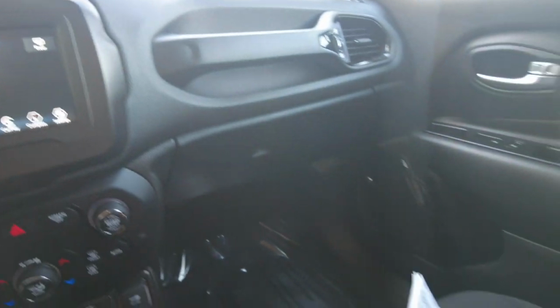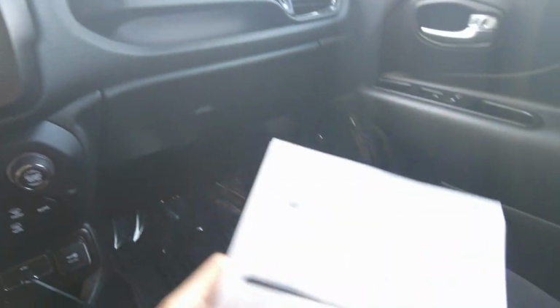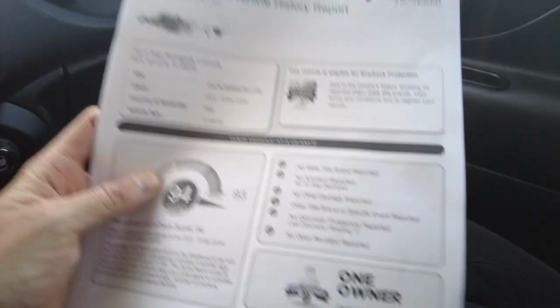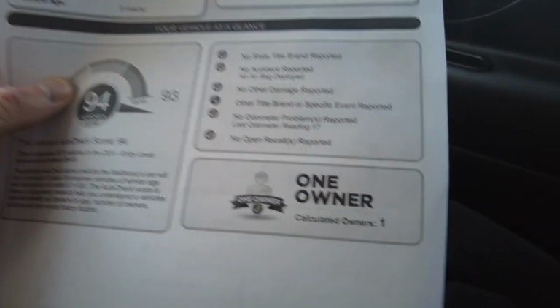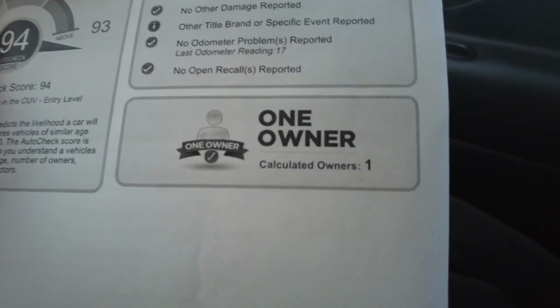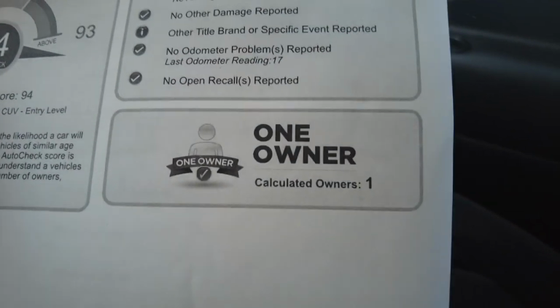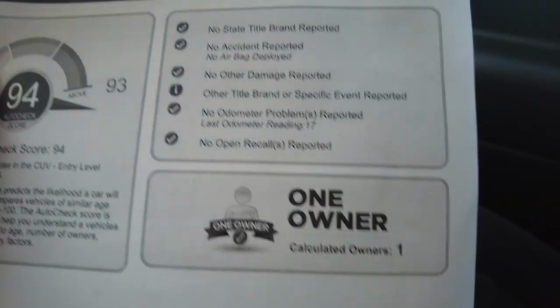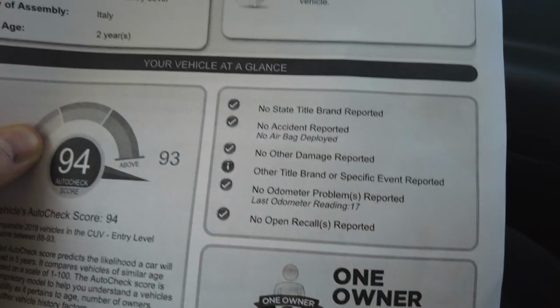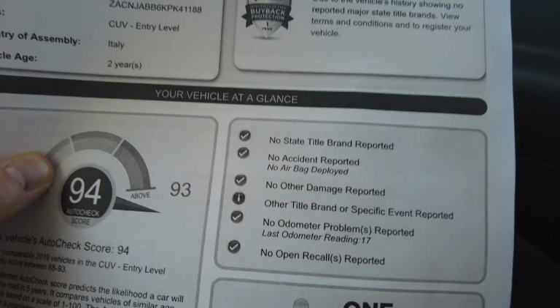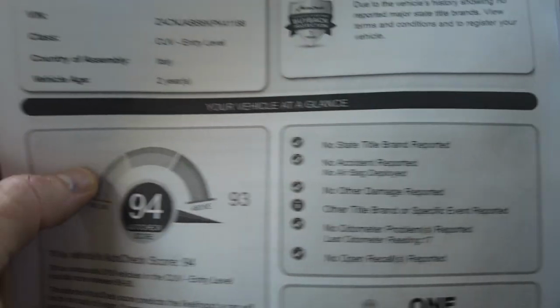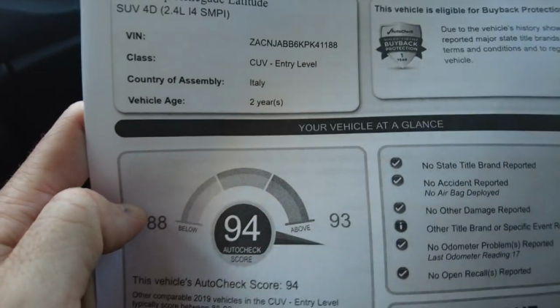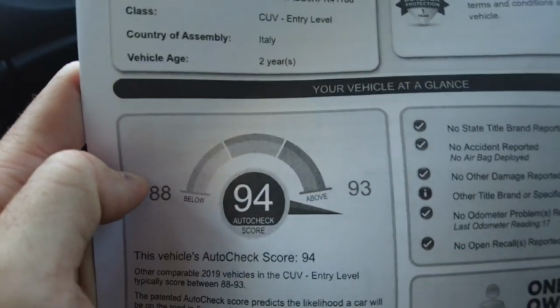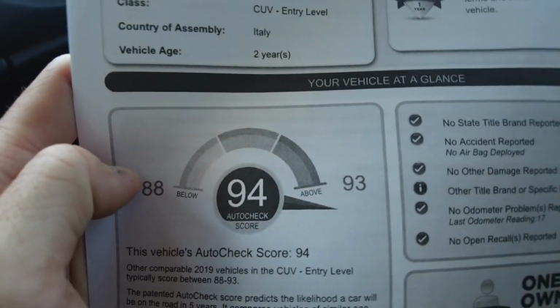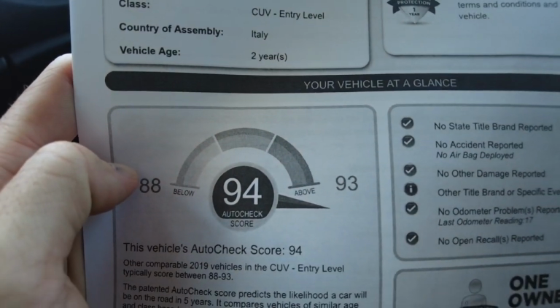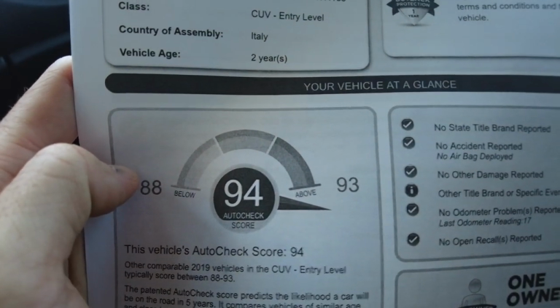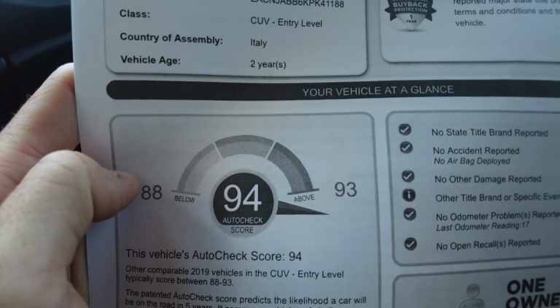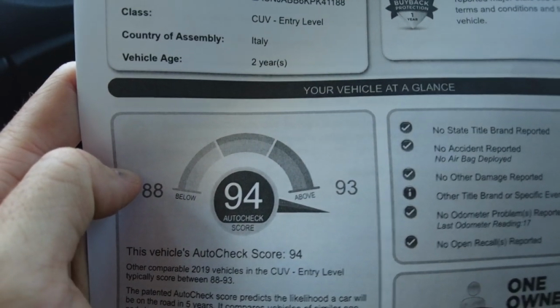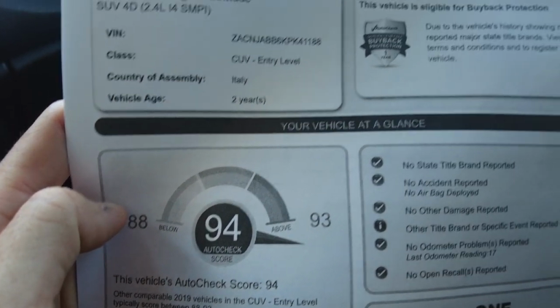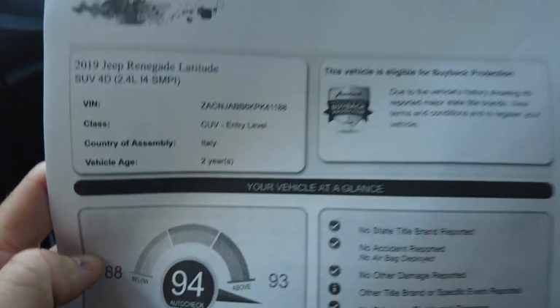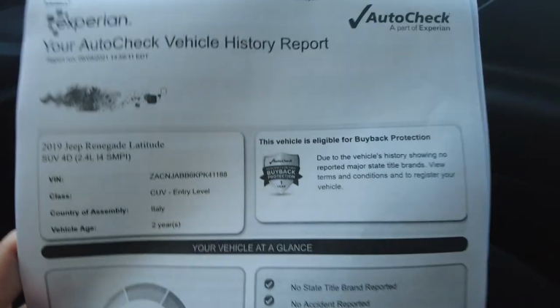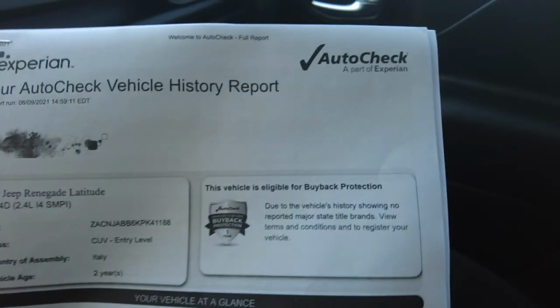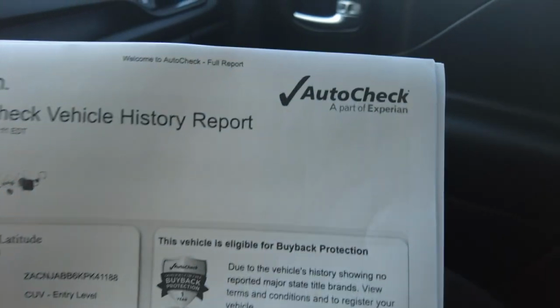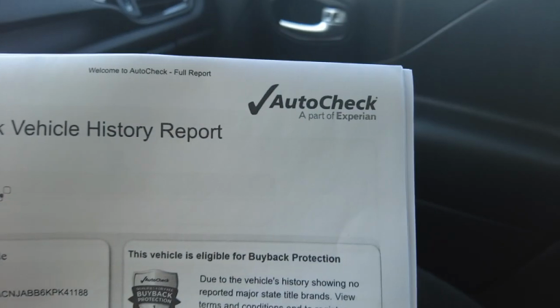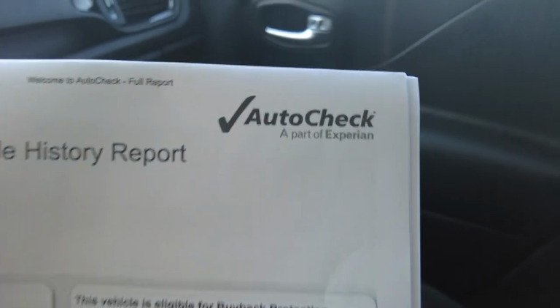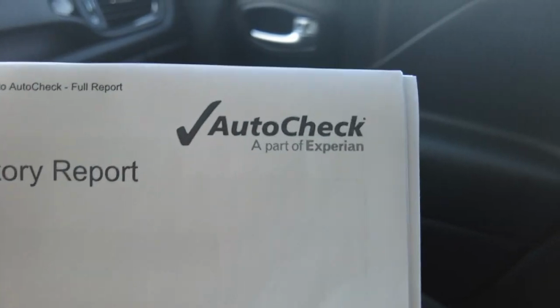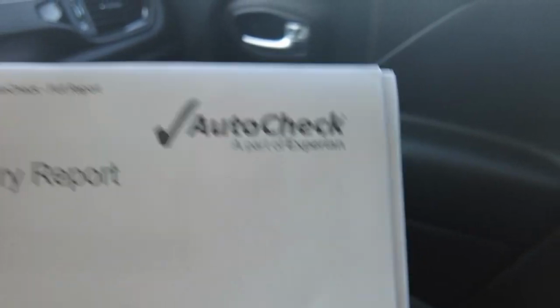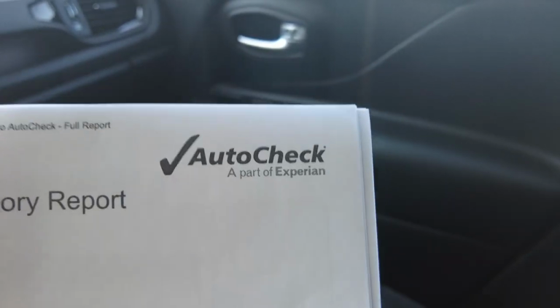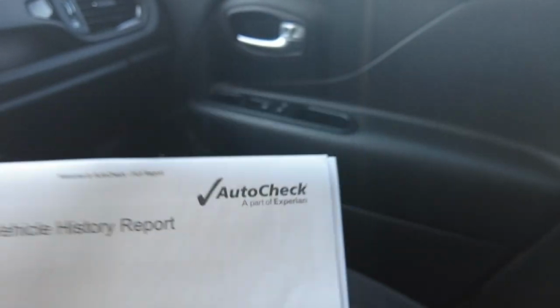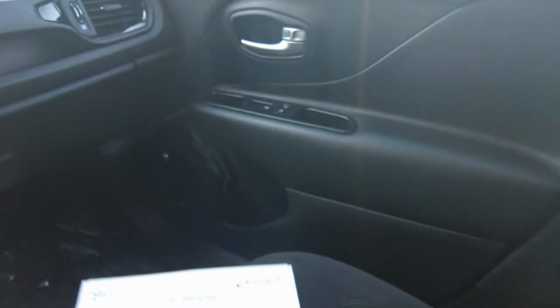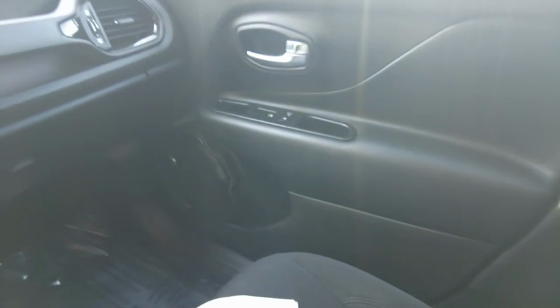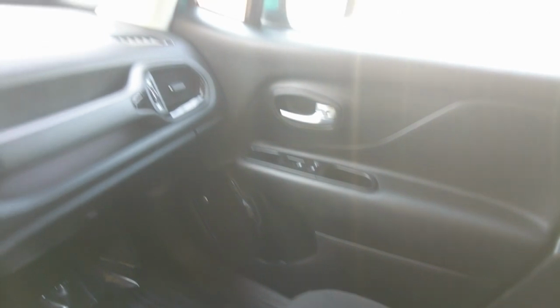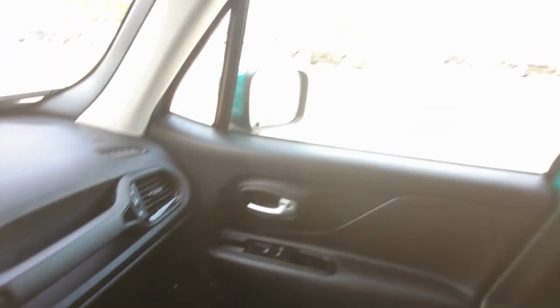I pulled up the vehicle history report — it shows one owner, never been in an accident, and scores off the charts at 94 out of 93. A really nice clean Jeep Renegade. We post these reports on our website; this one has five pages, so make sure you check that out.